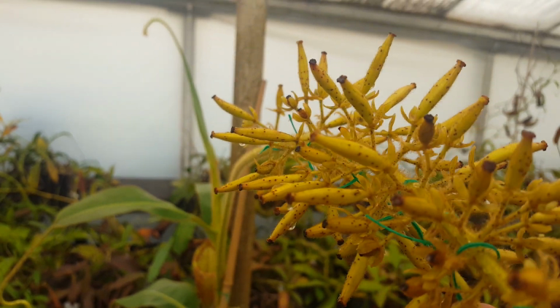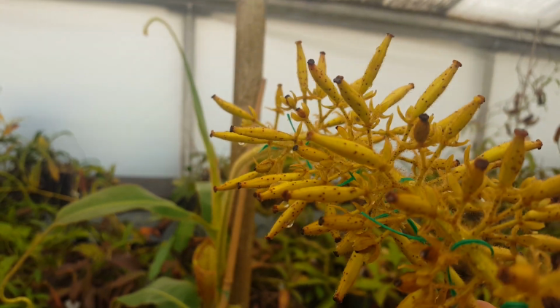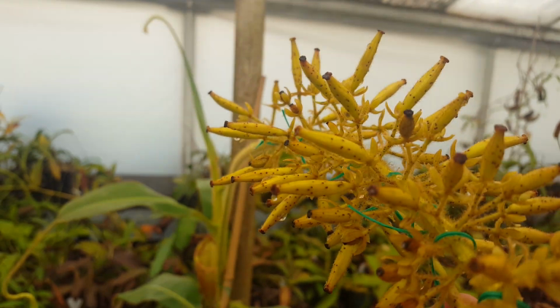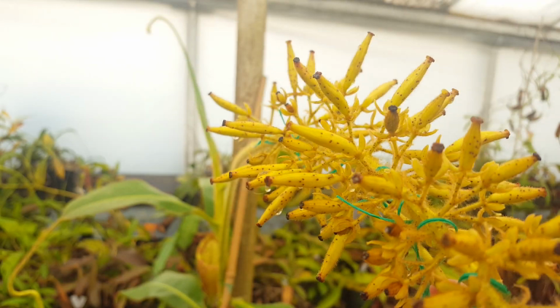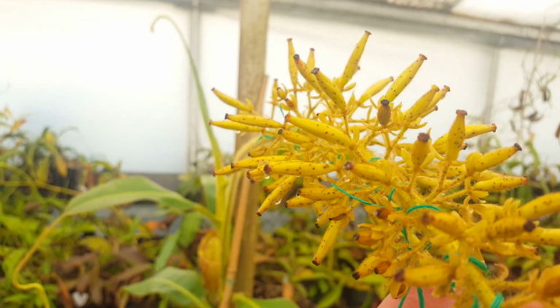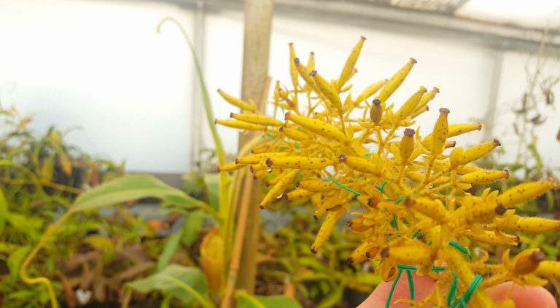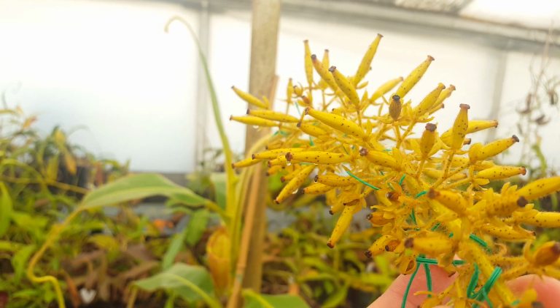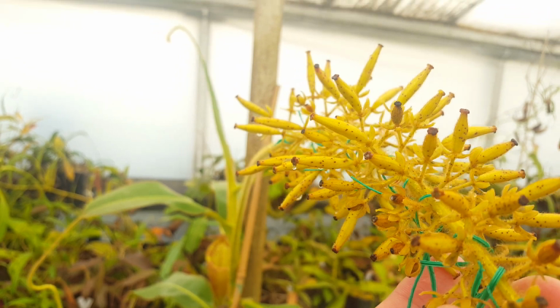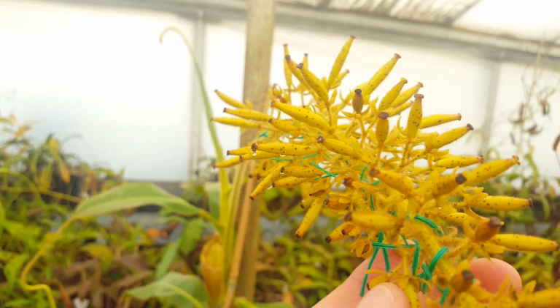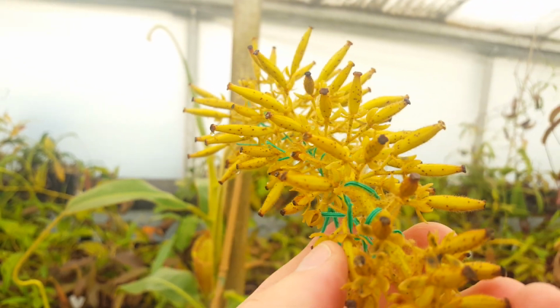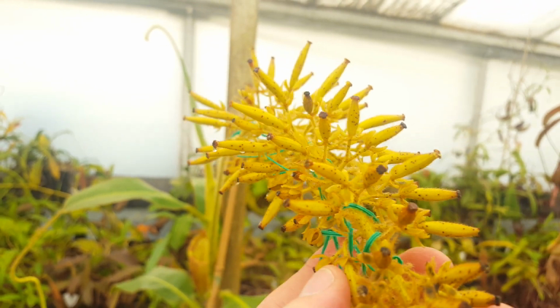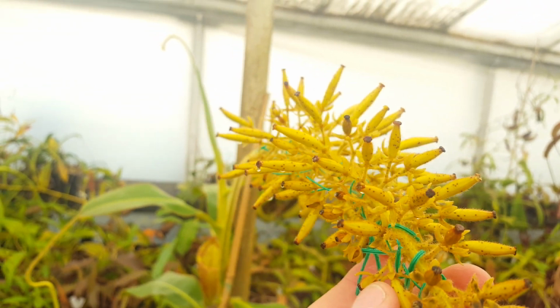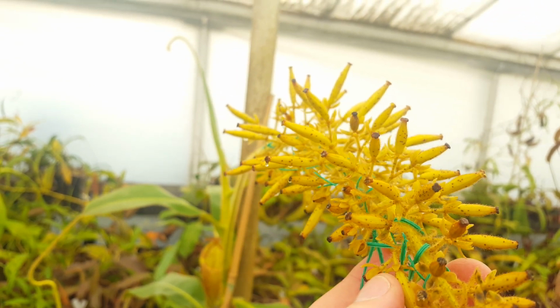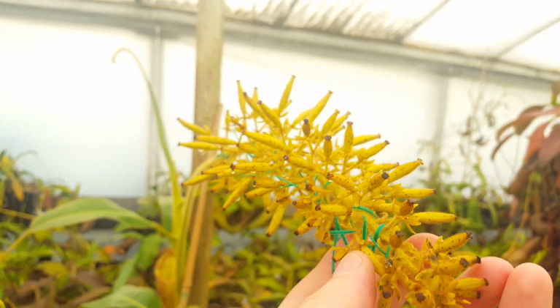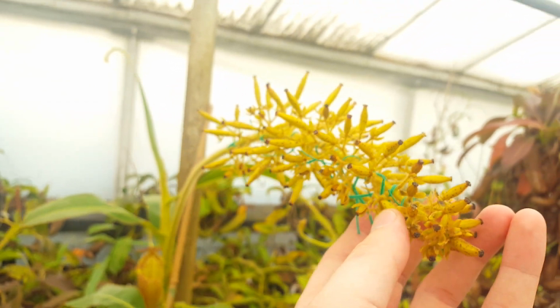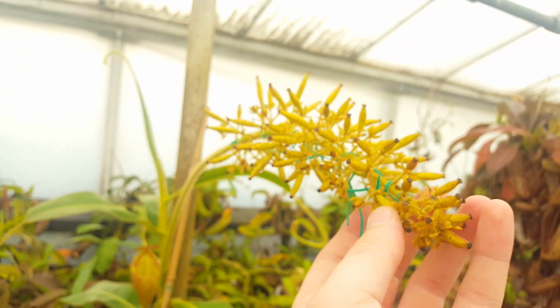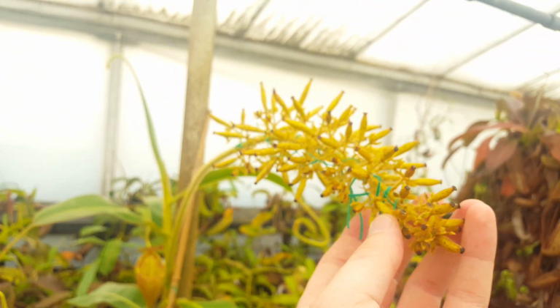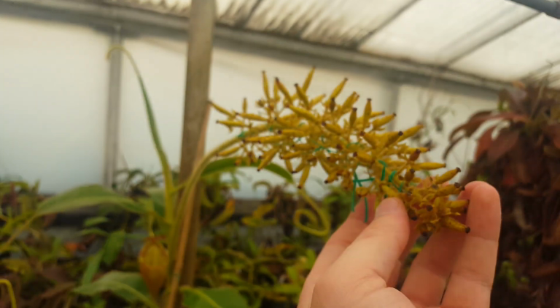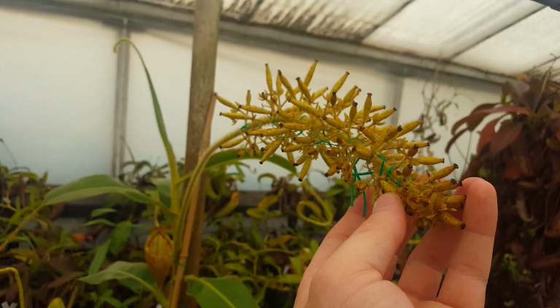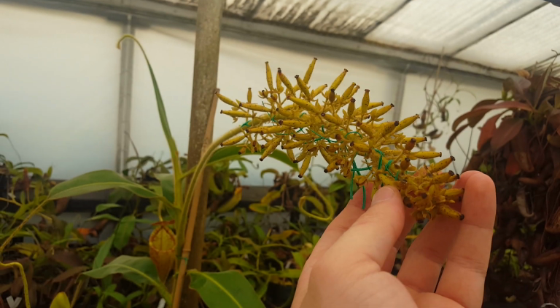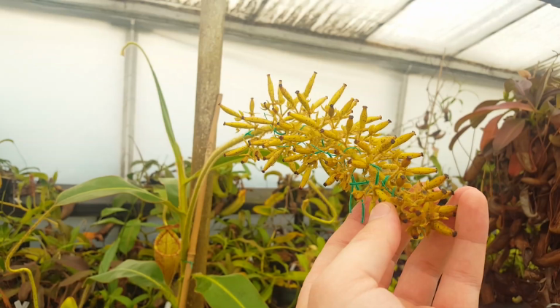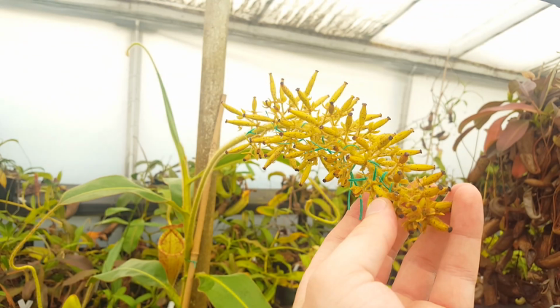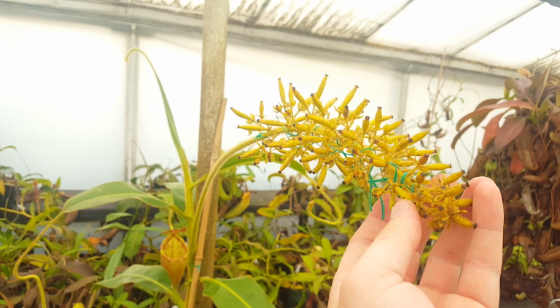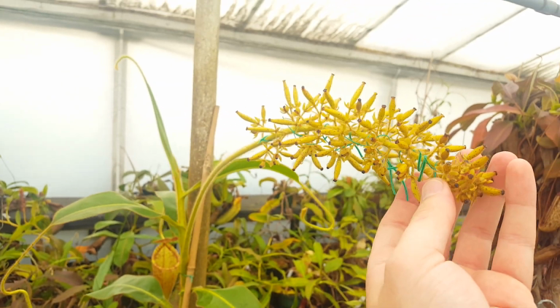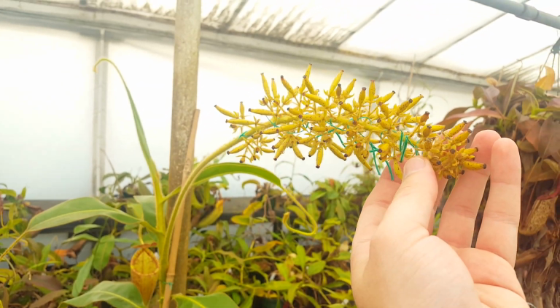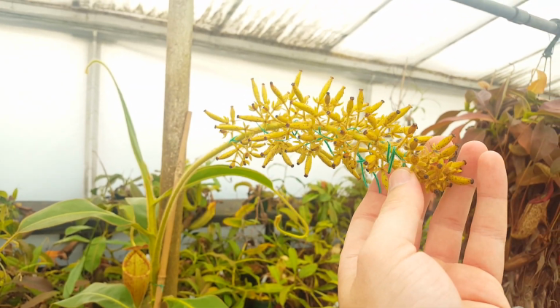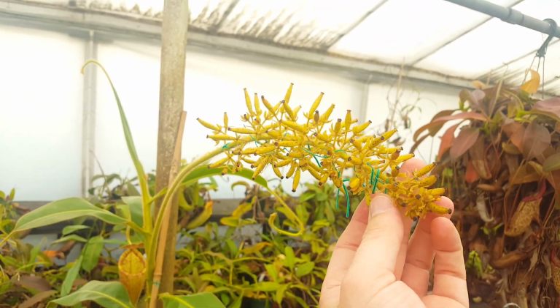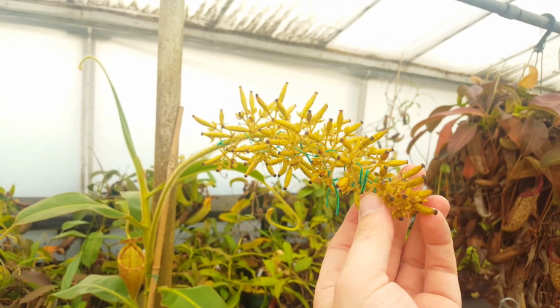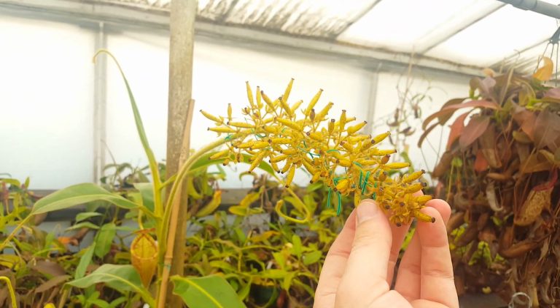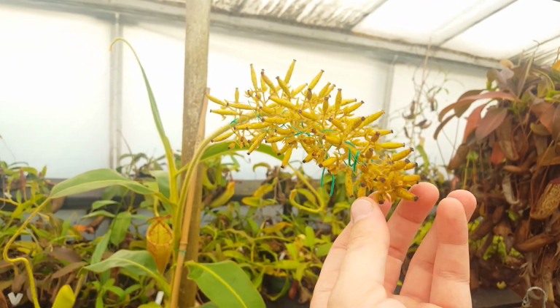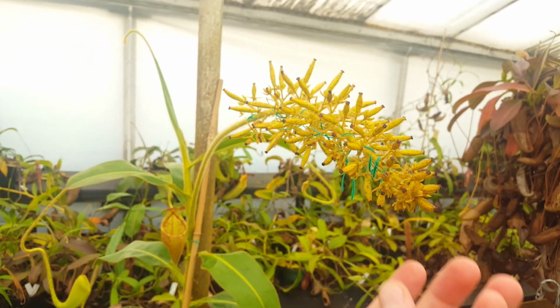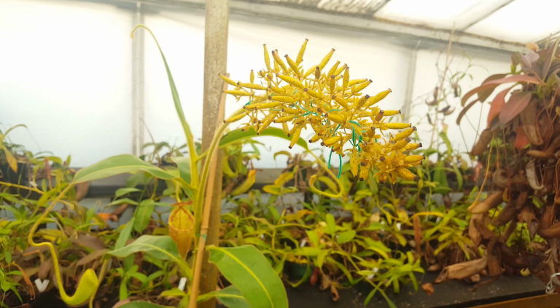This is just a great plant. I love Nepenthes glandulifera — it's so cool and weird. We're really excited to be breeding with it. You can see it's a pretty nice spike there. We've got some good fertilization, it looks like.